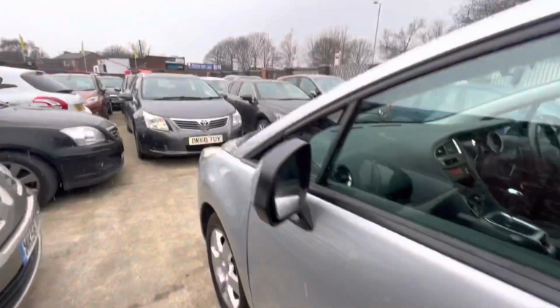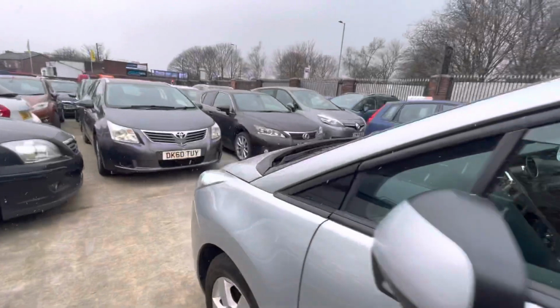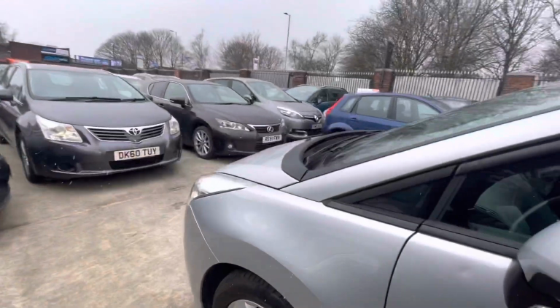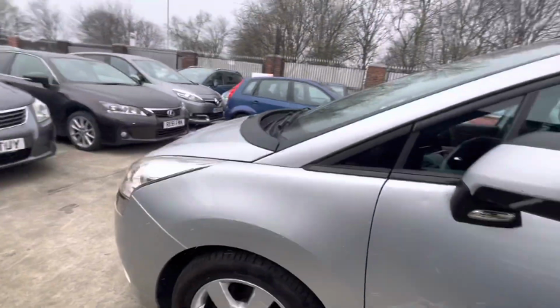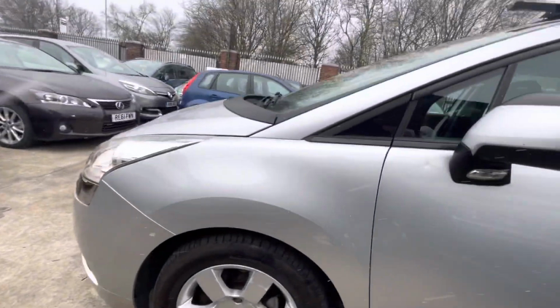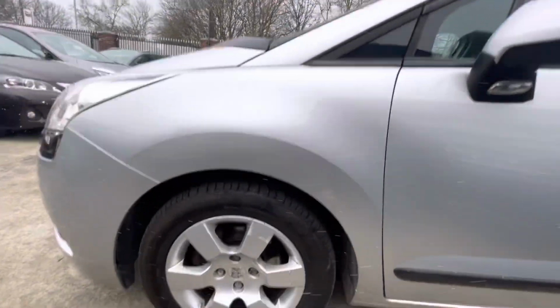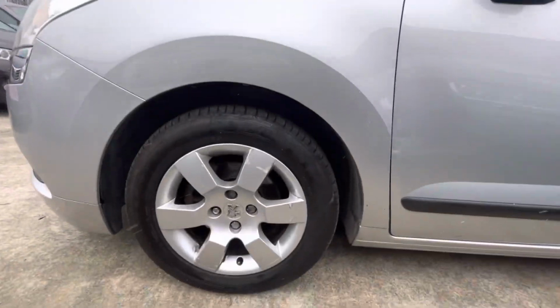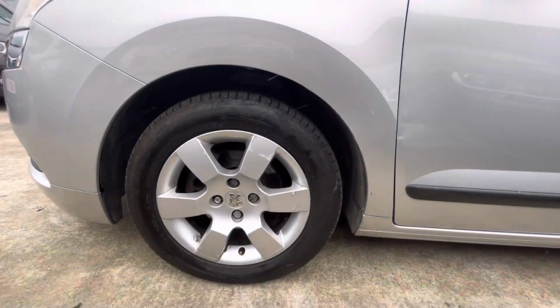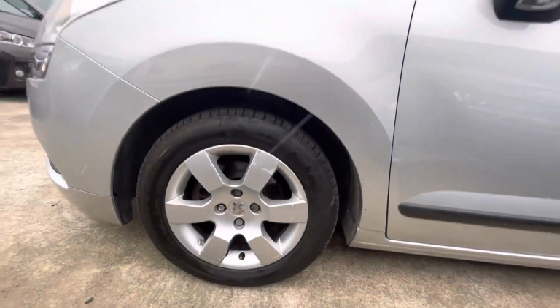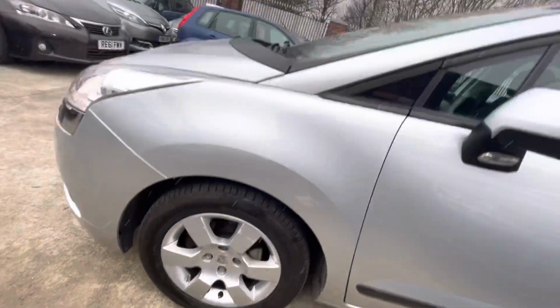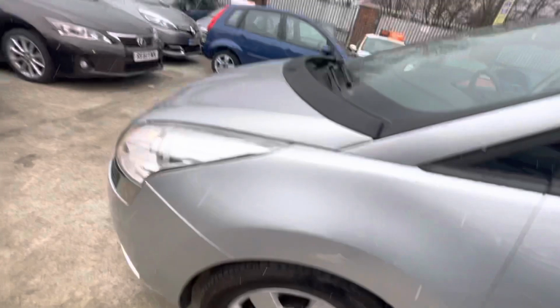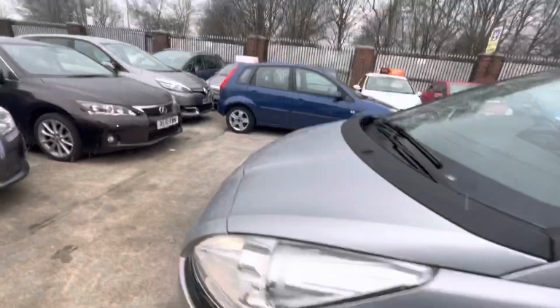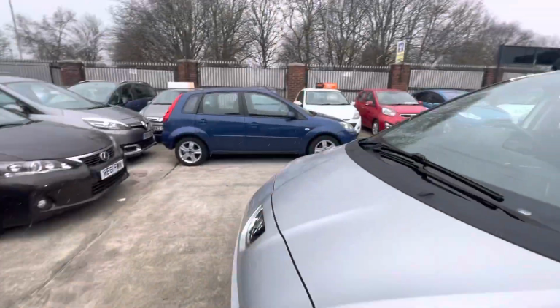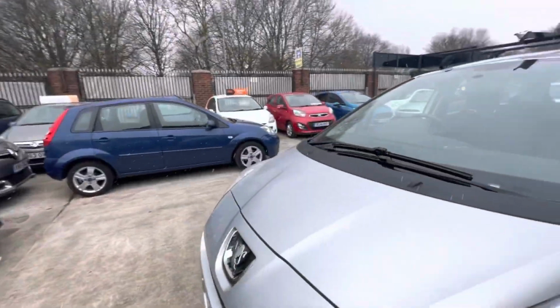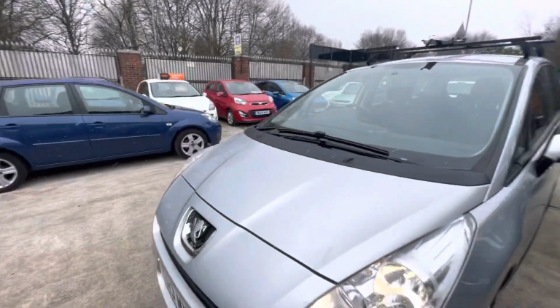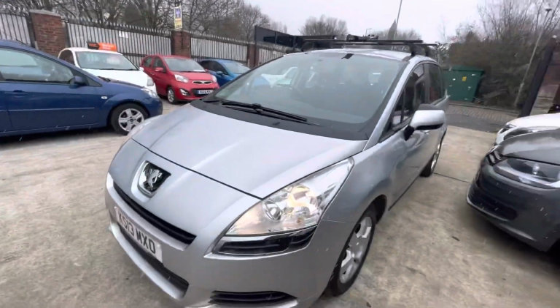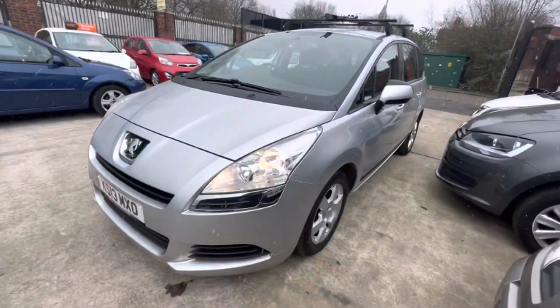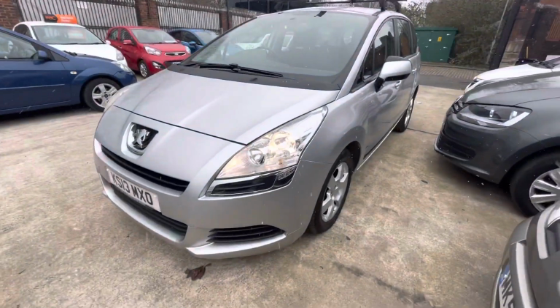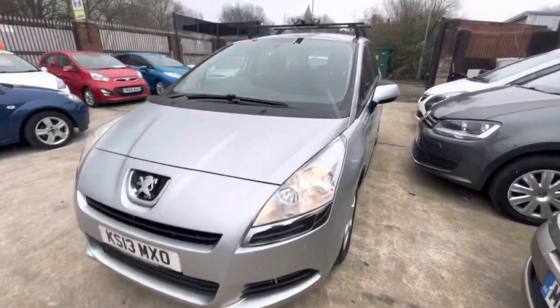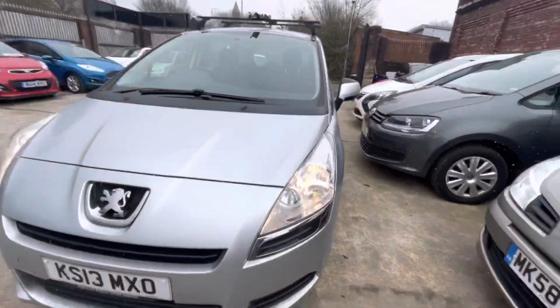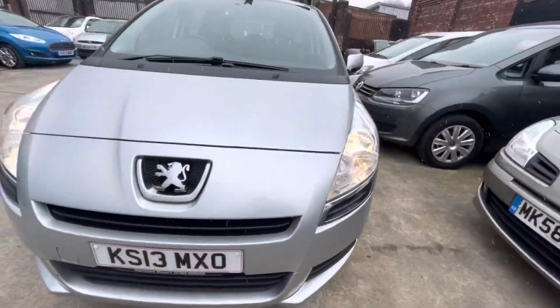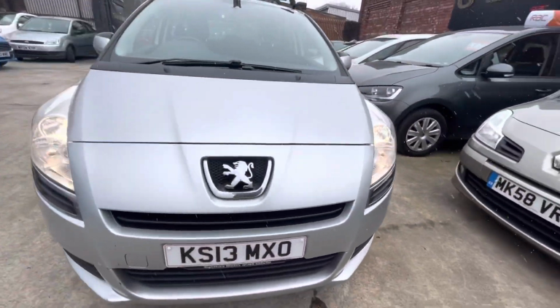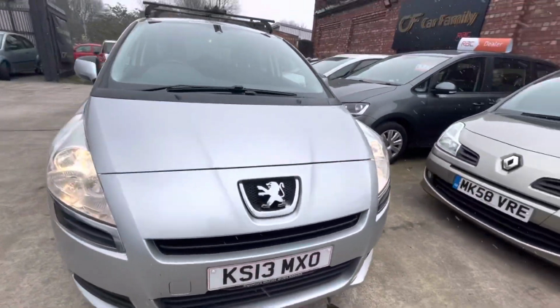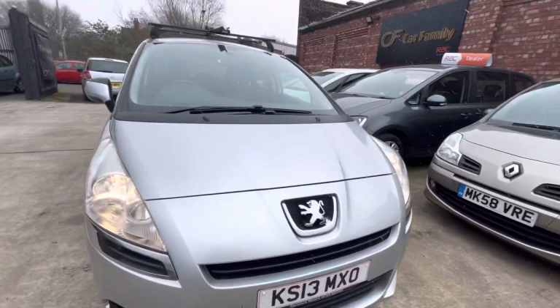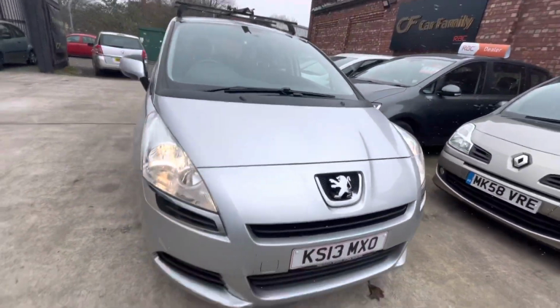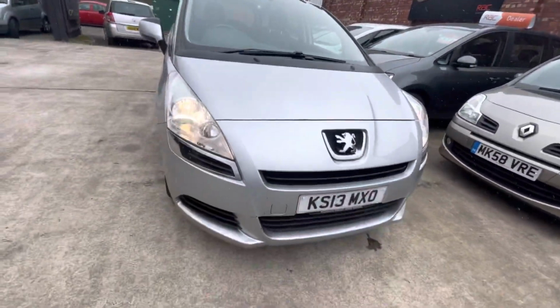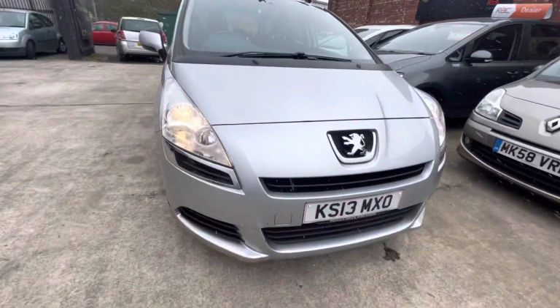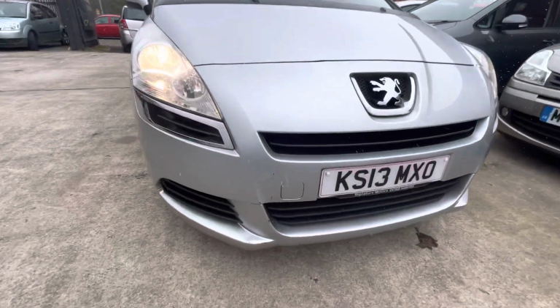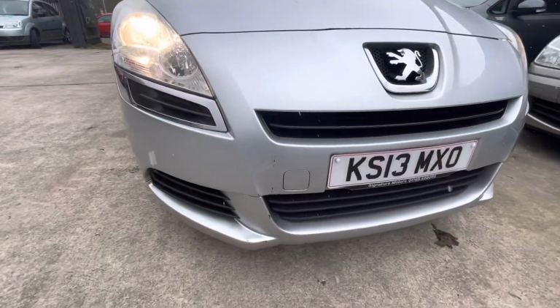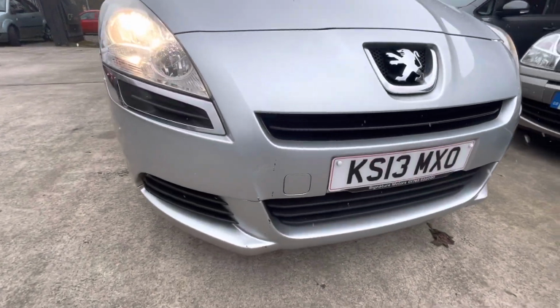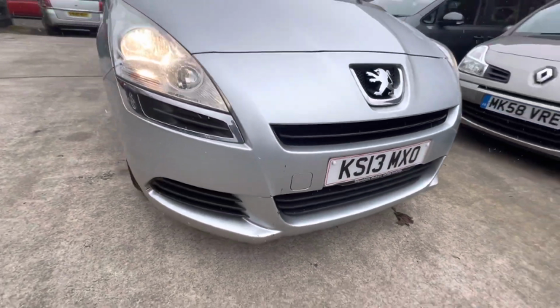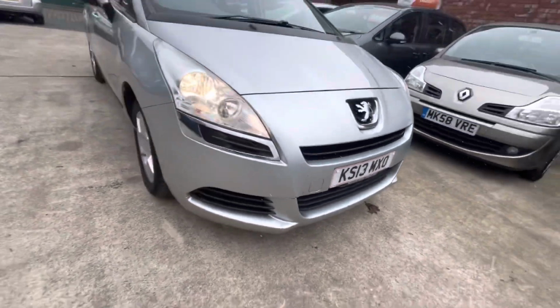Overall the car is in decent condition. There are some scratches on the front left. Tyres are all in lovely condition. Front bumper and bonnet in lovely condition, although actually there is a bit of touch-up needed just there on the front bumper.